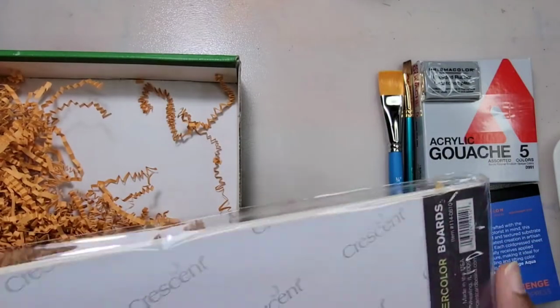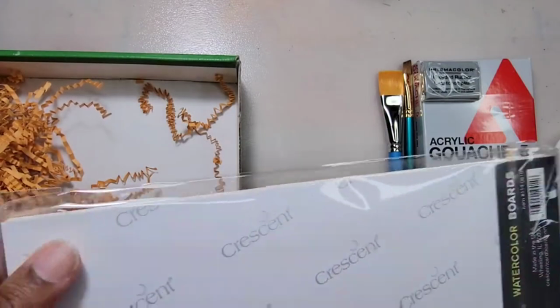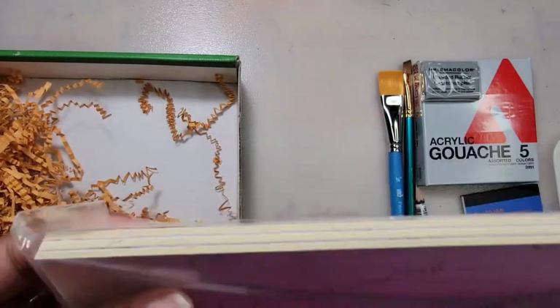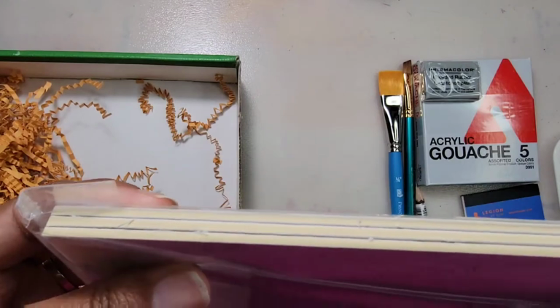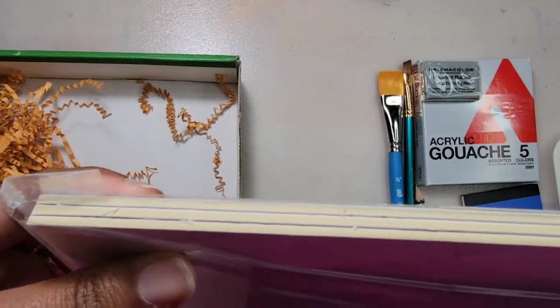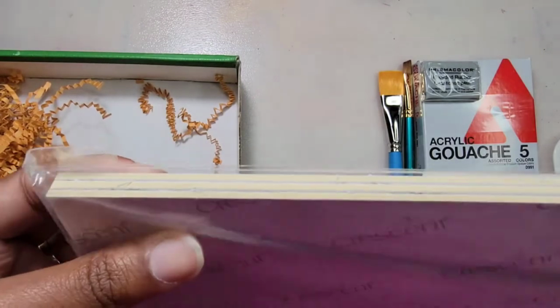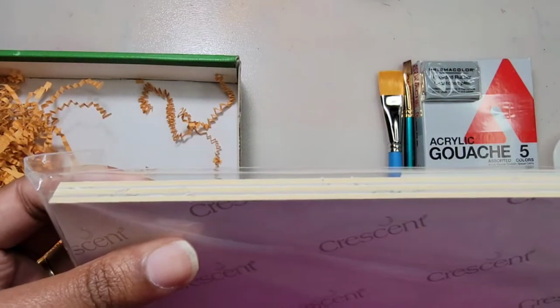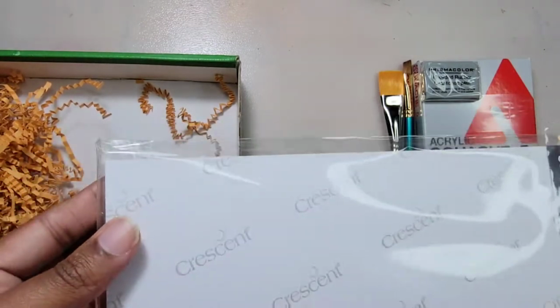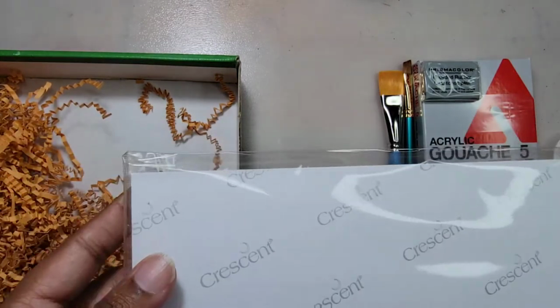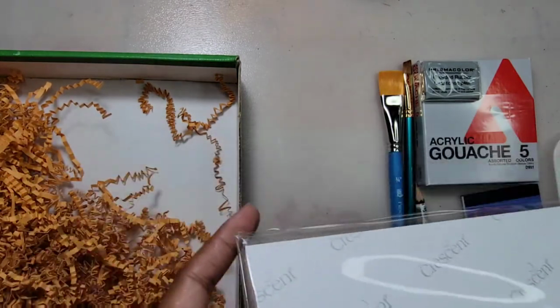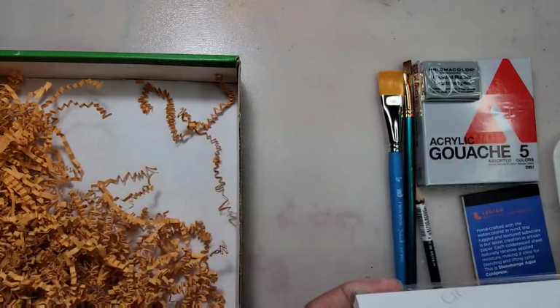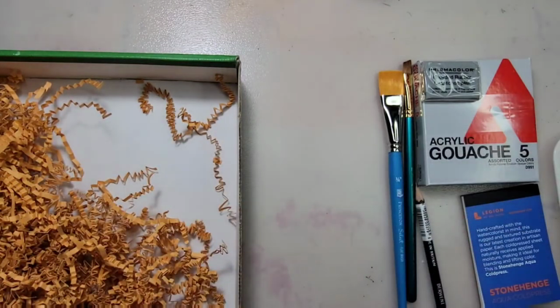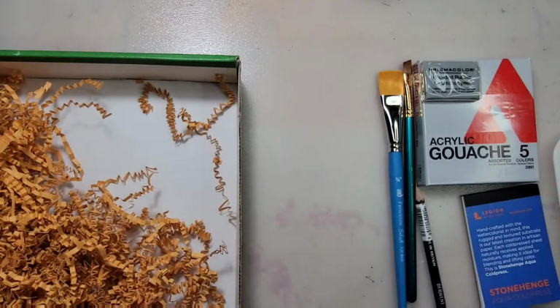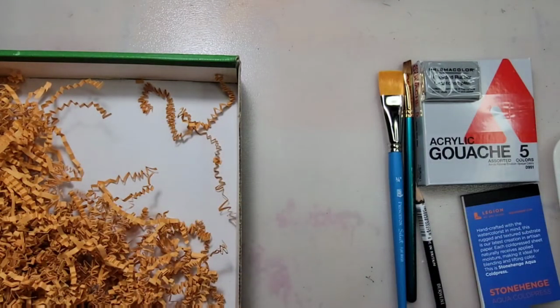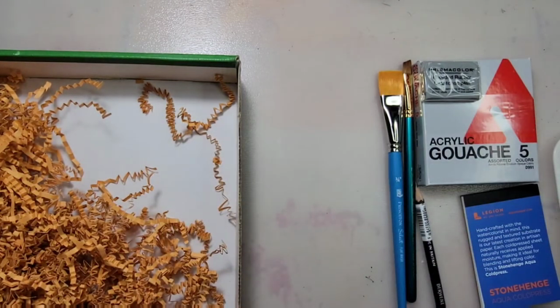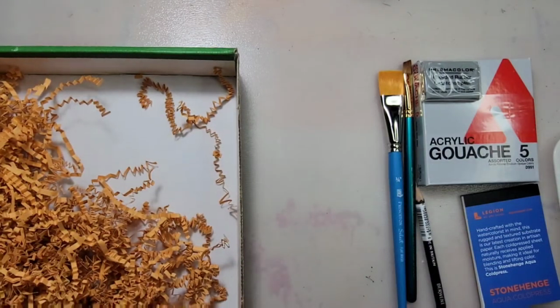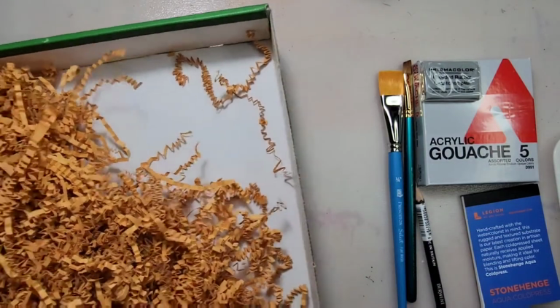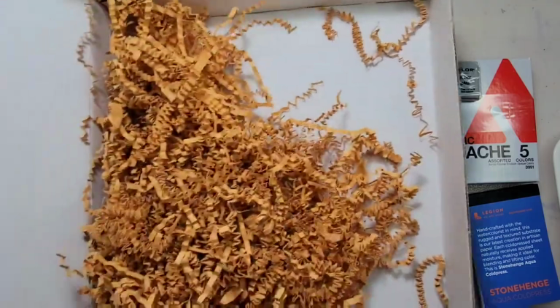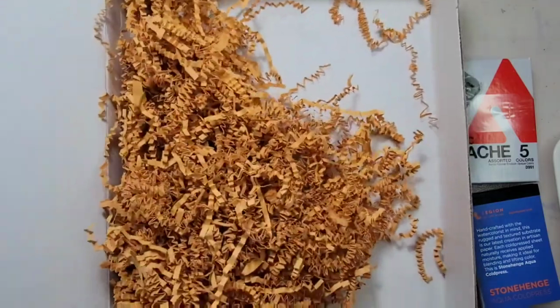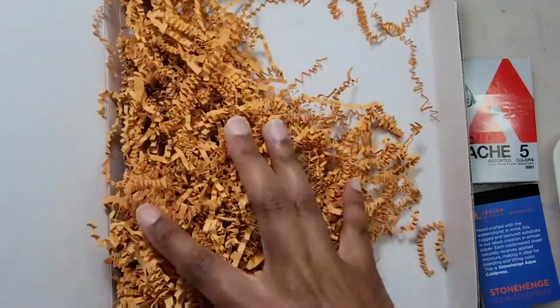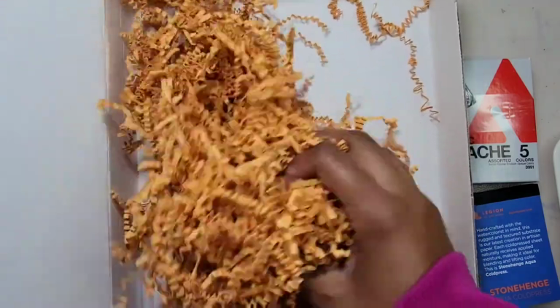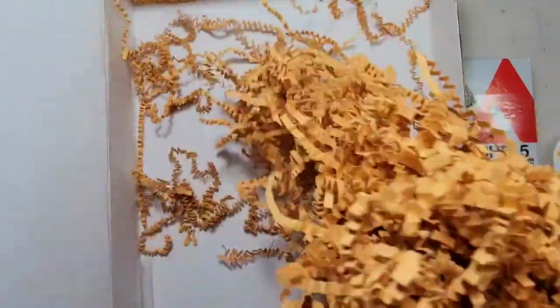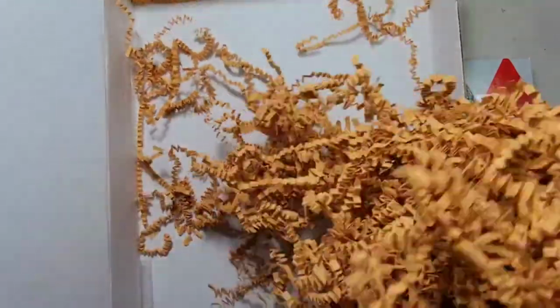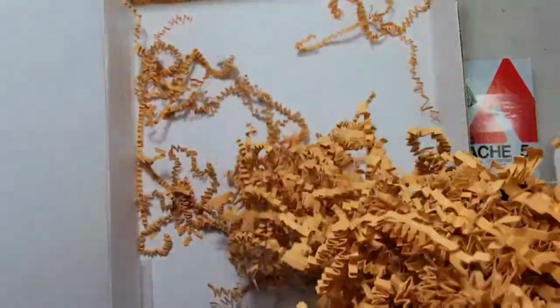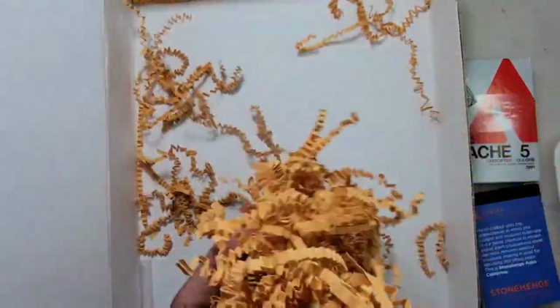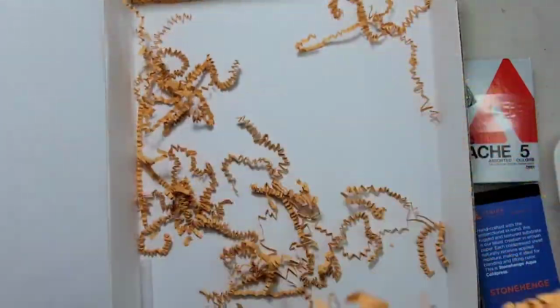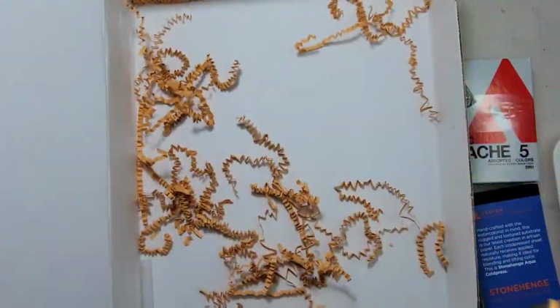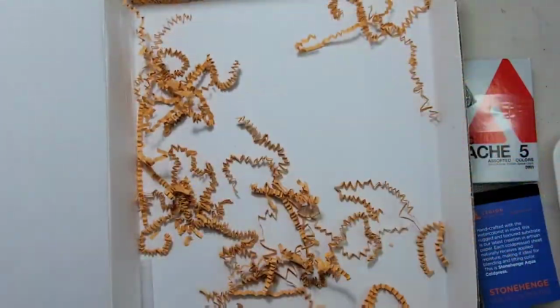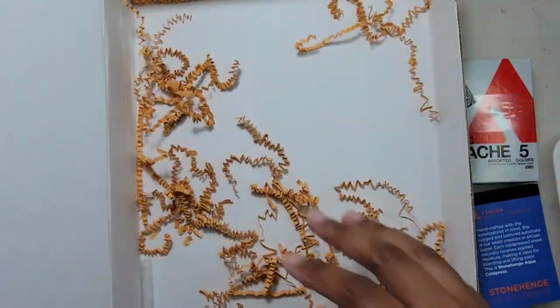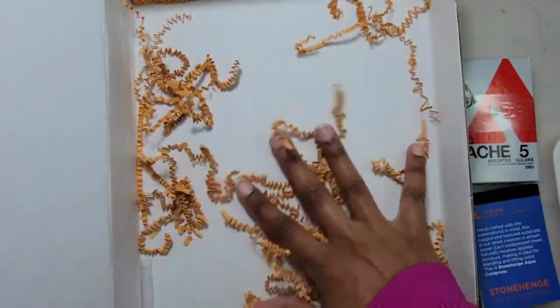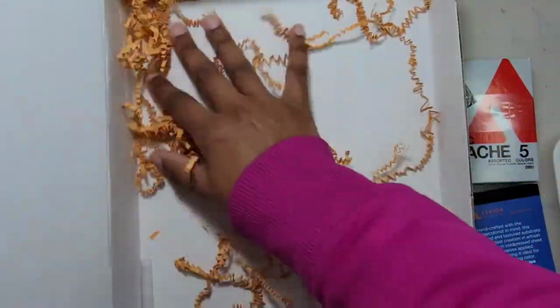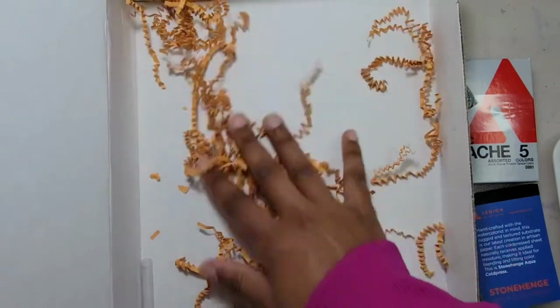This board accepts watercolor, gouache, watercolor pencil, and ink. And that's it! No bonus item and no sticker!